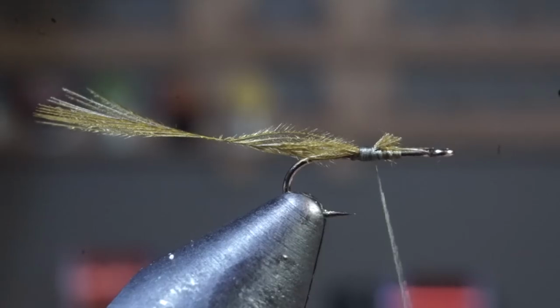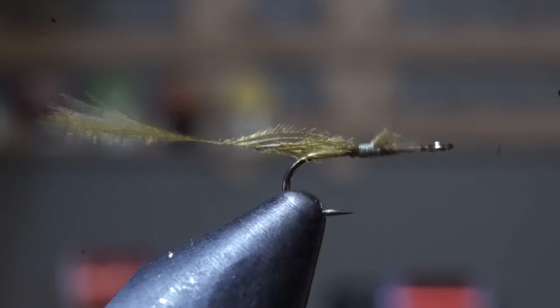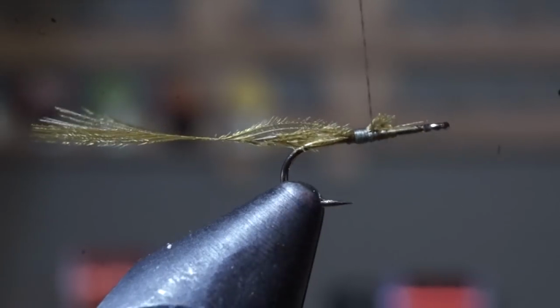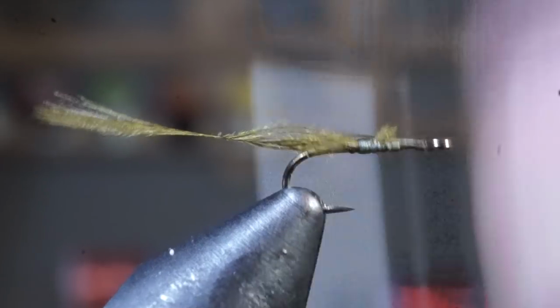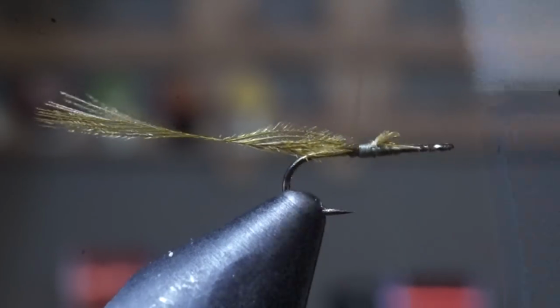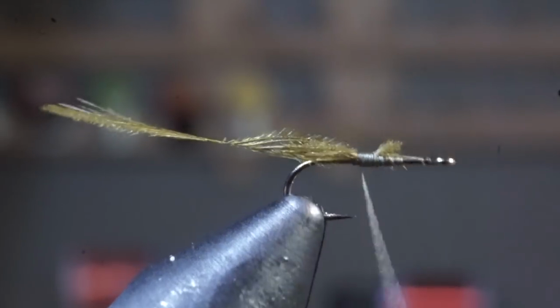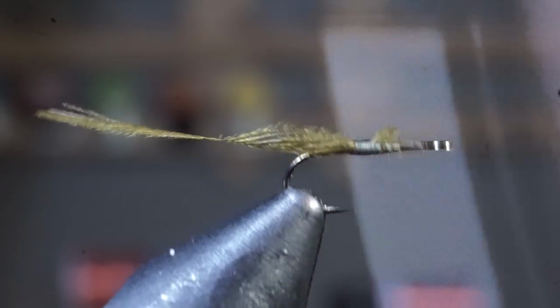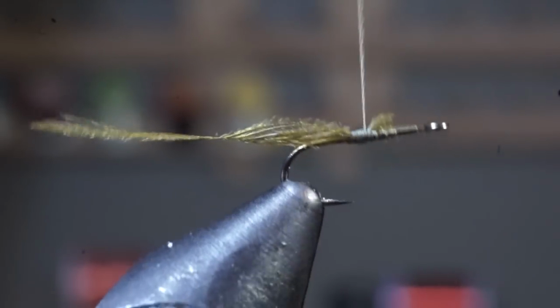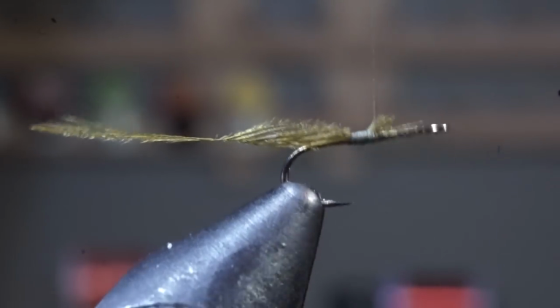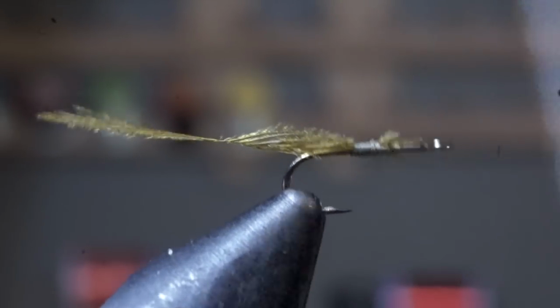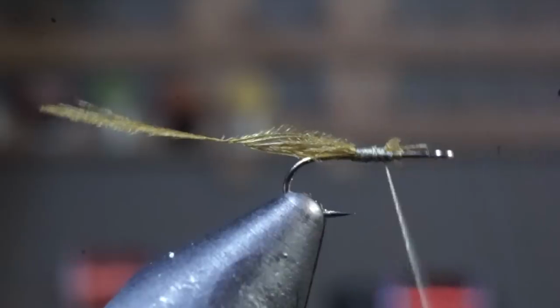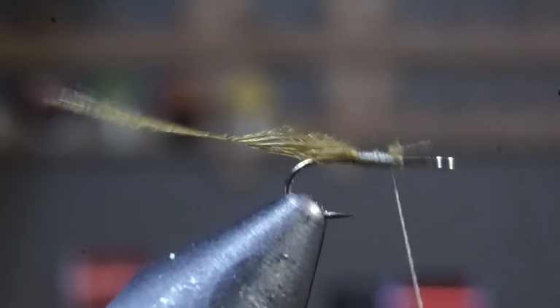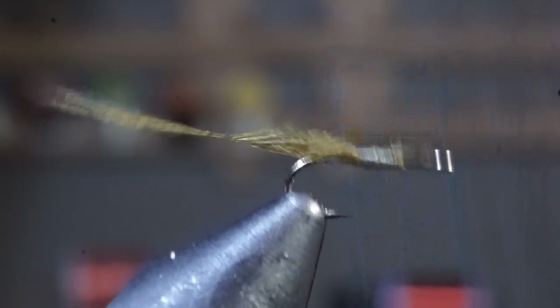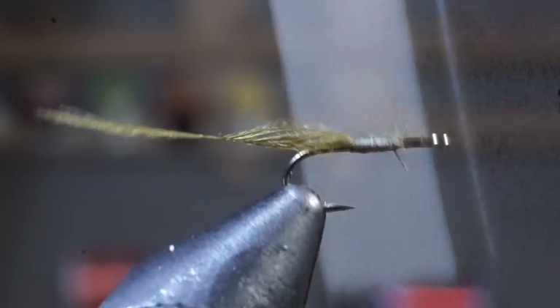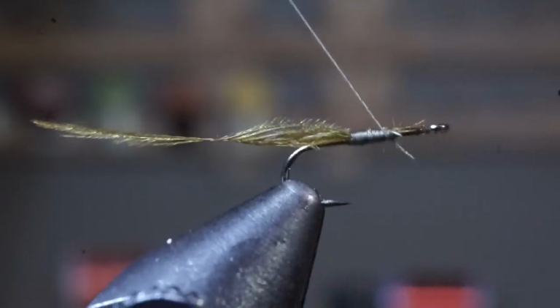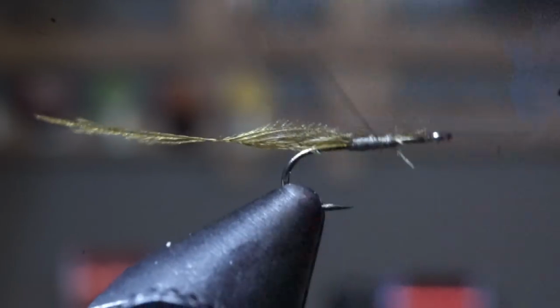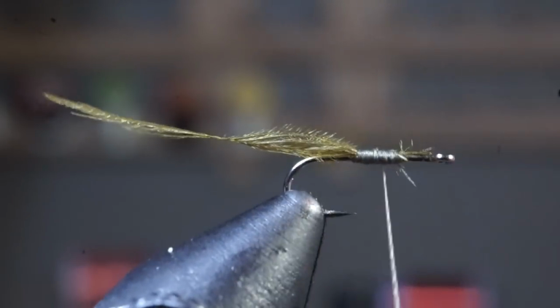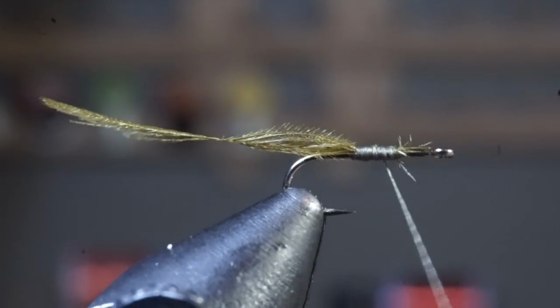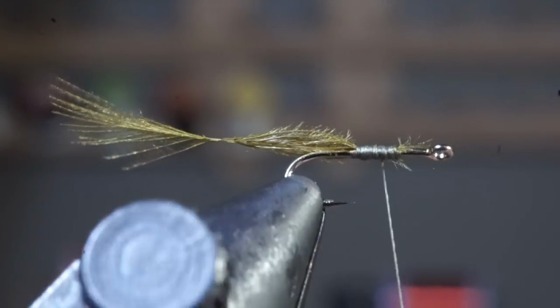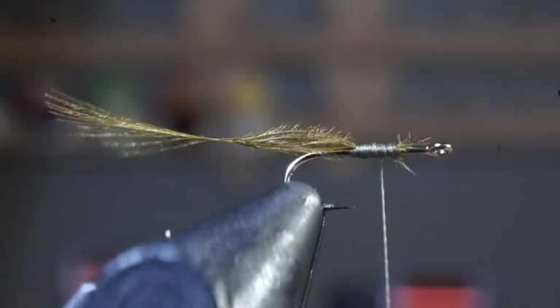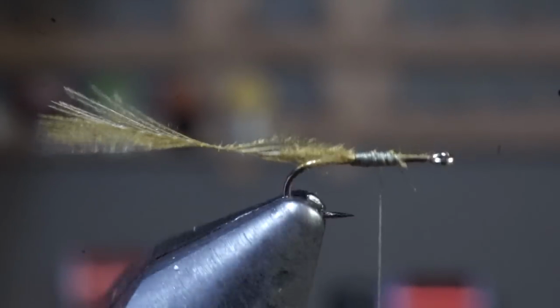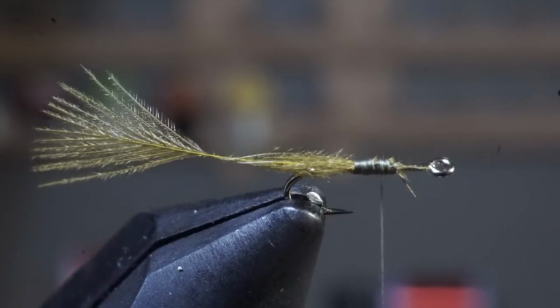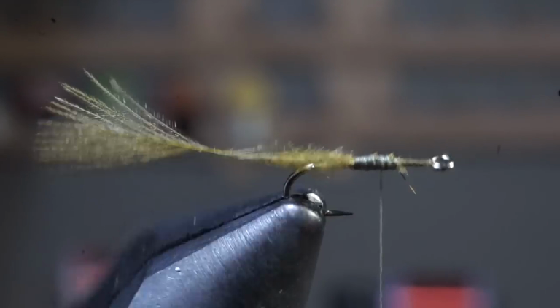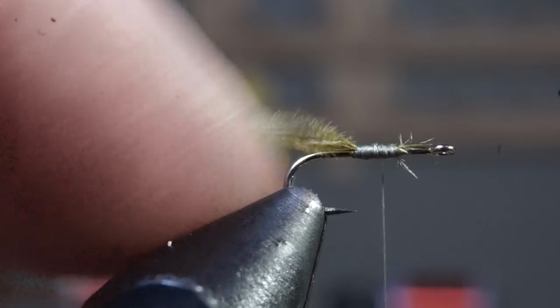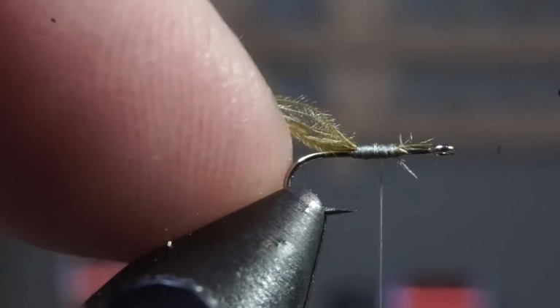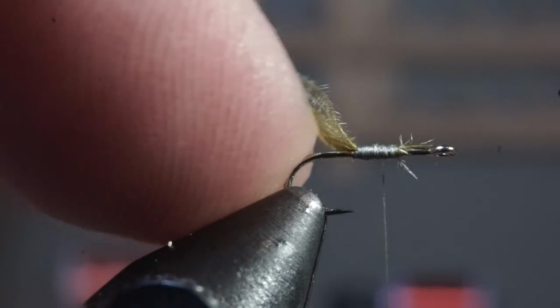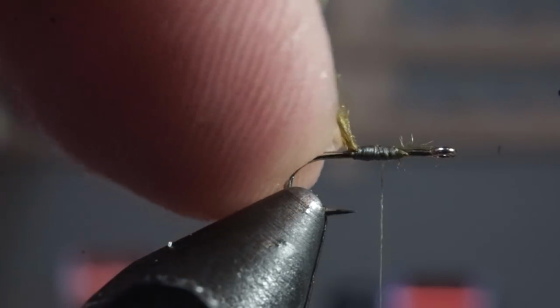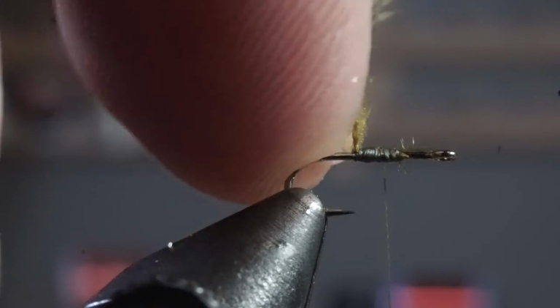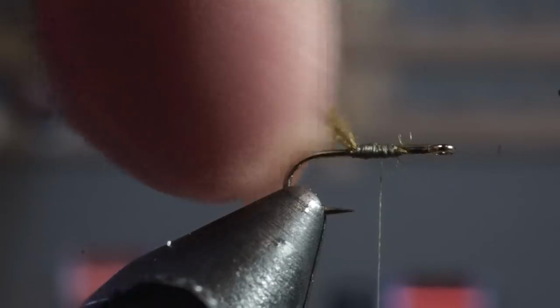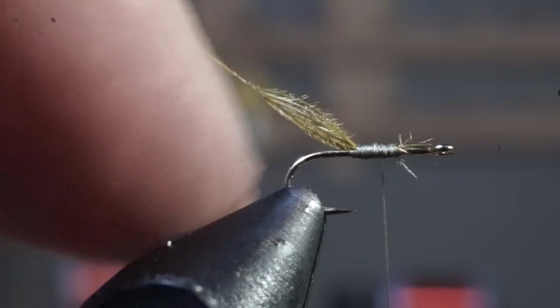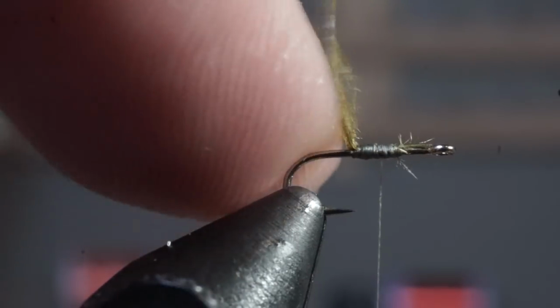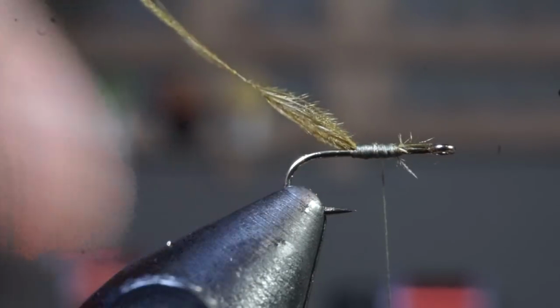Now clean up the waist section with a few wraps and leave your thread about an eye length back from where the body starts. Use your nail to raise the feather a bit.